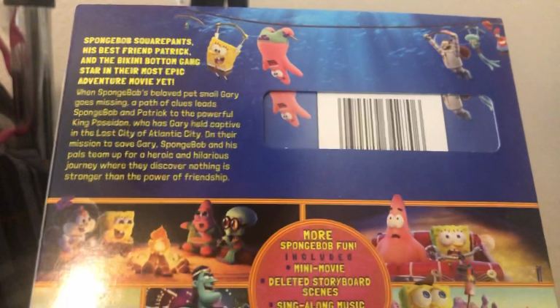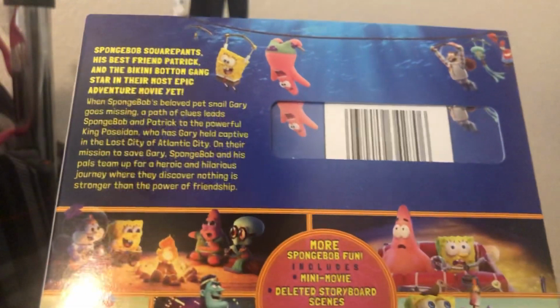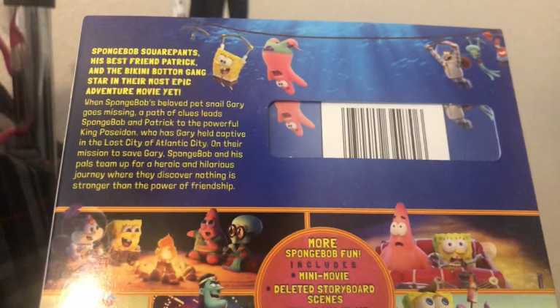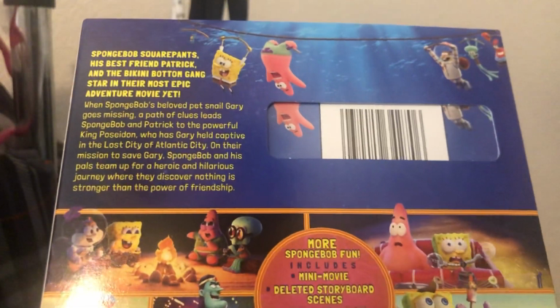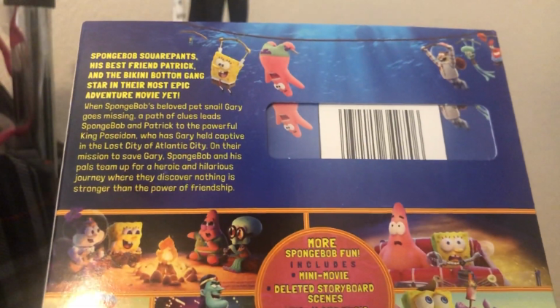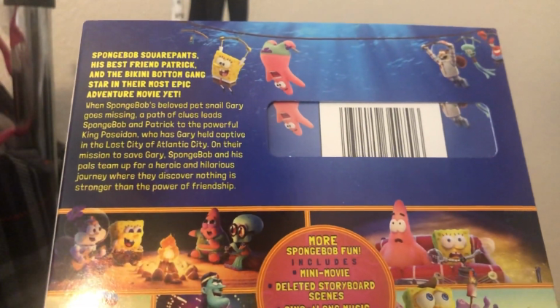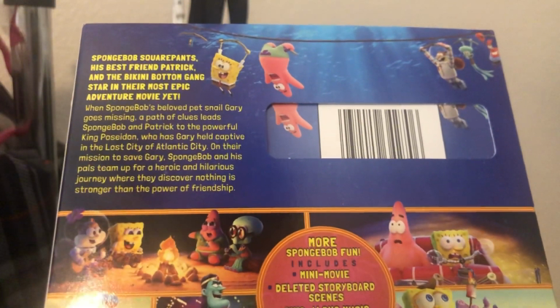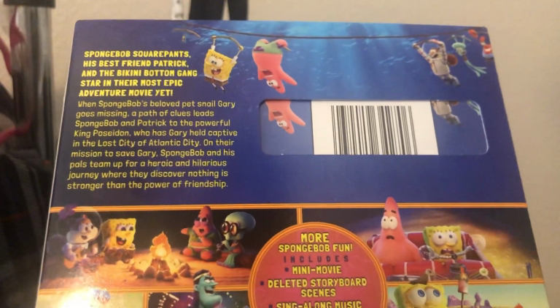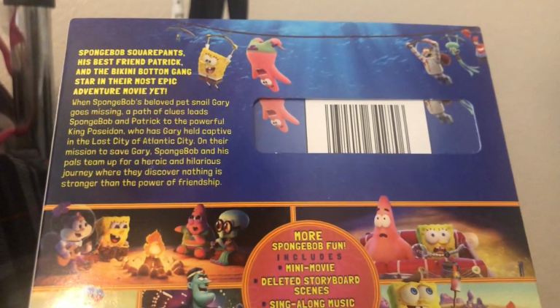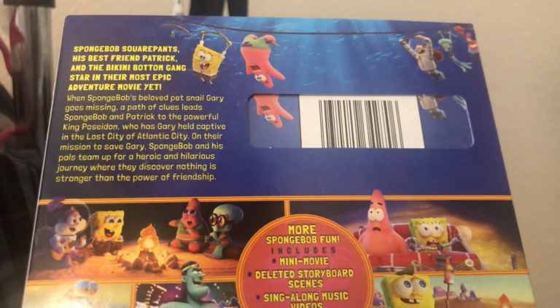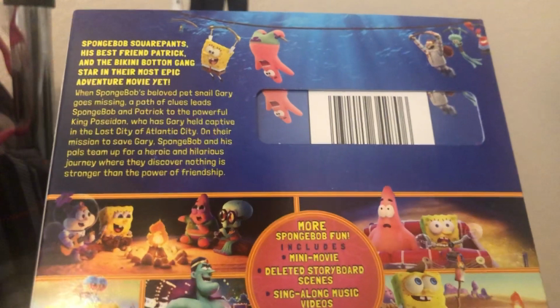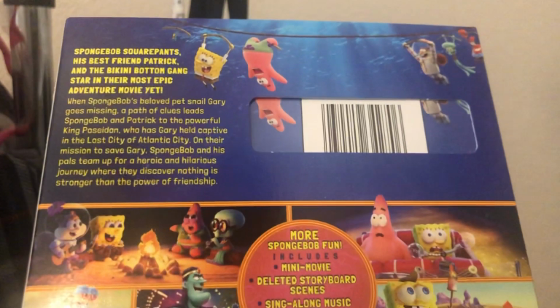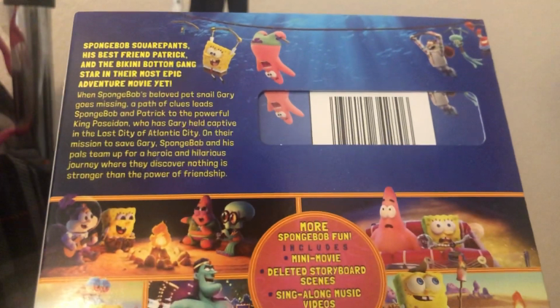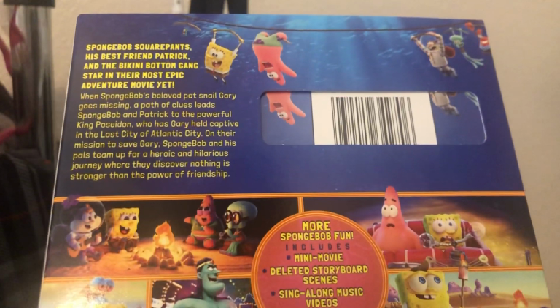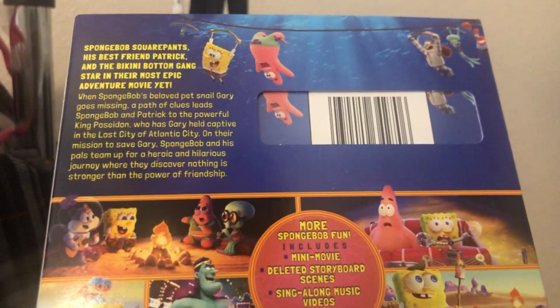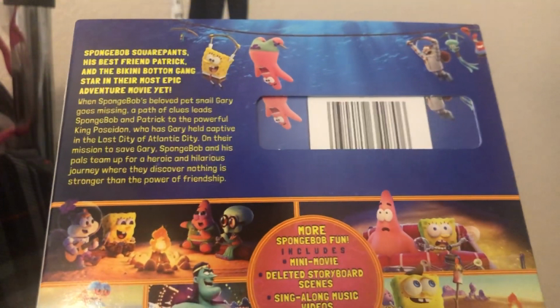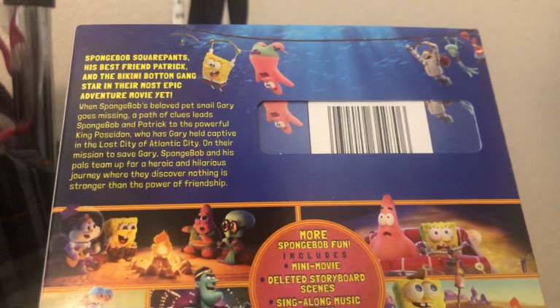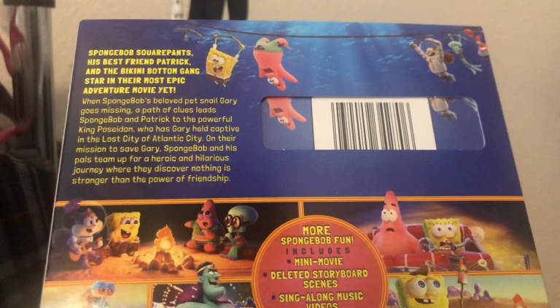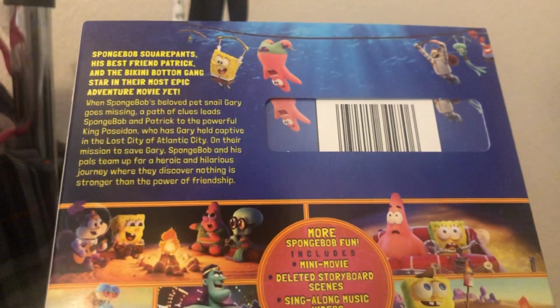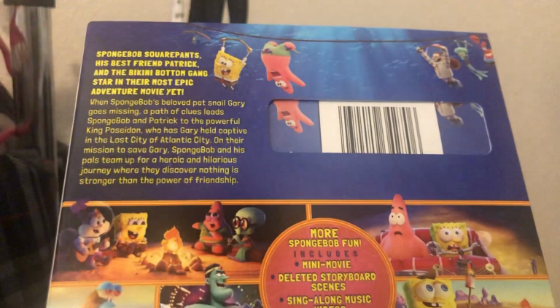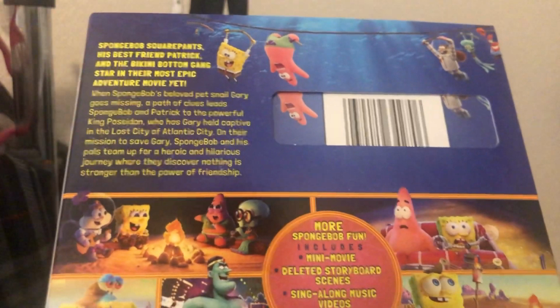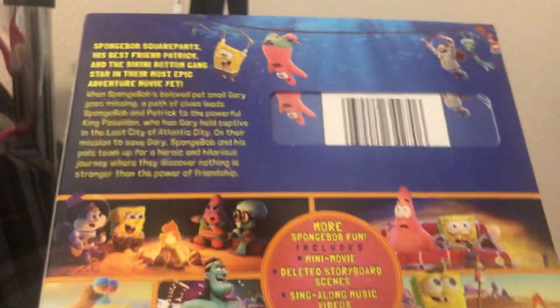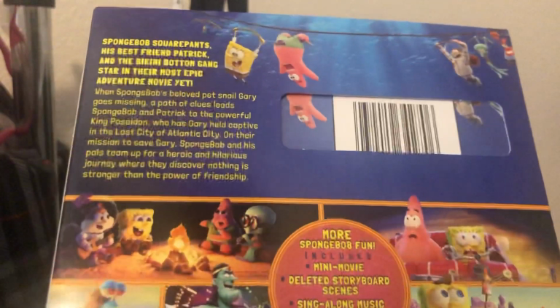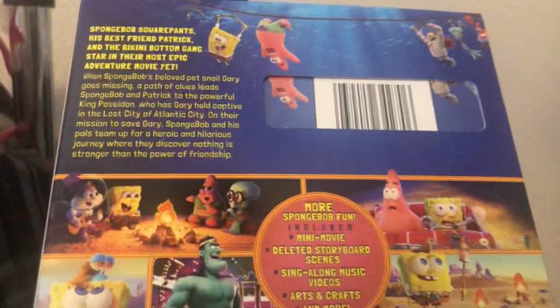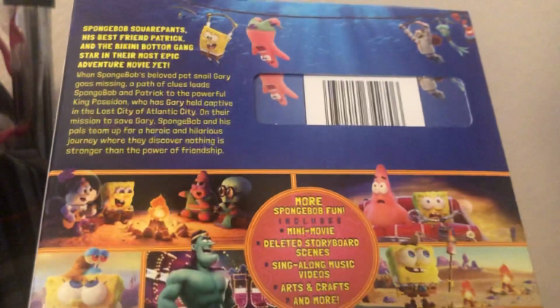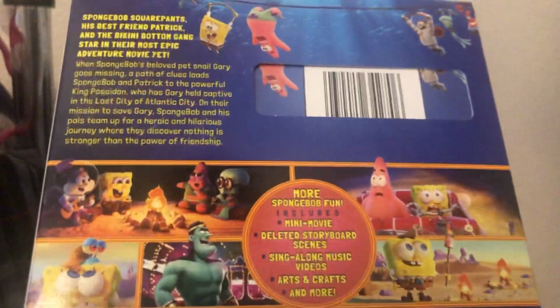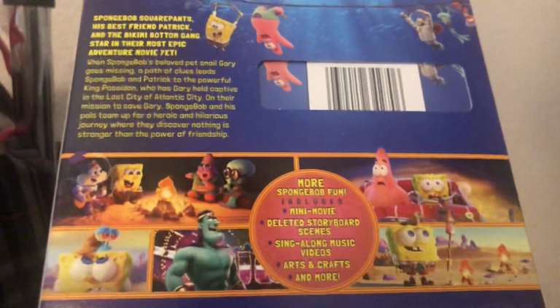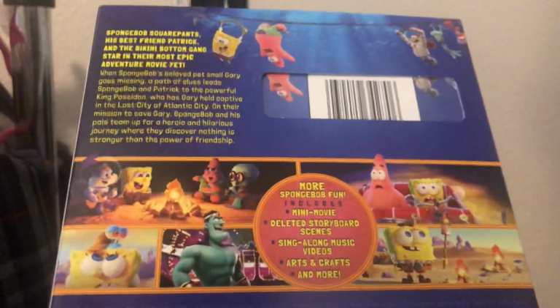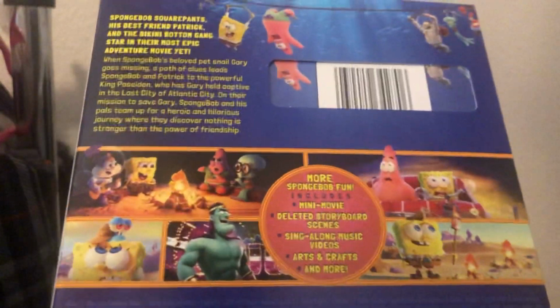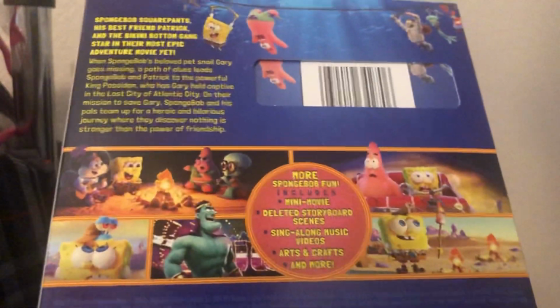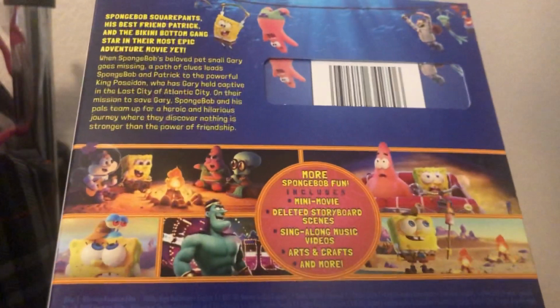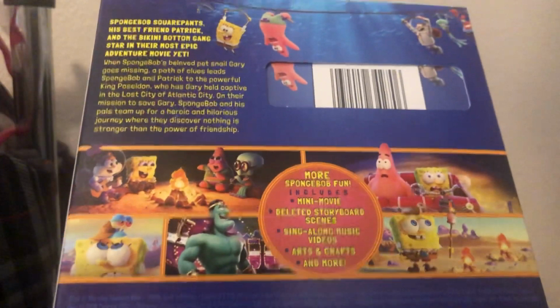SpongeBob and his best friend Patrick in Bikini Bottom starred in their most epic adventure movie yet. I'm not going to read them all, but if you pause it, you can read it.